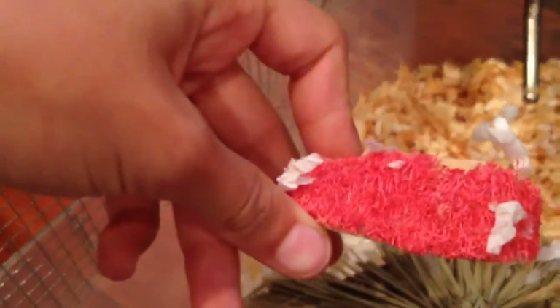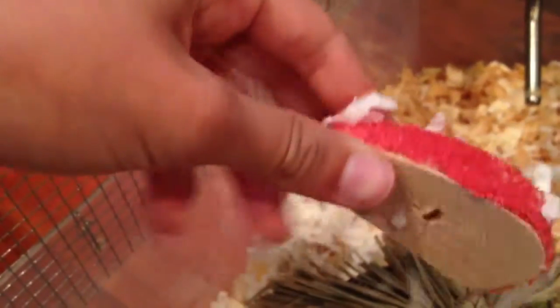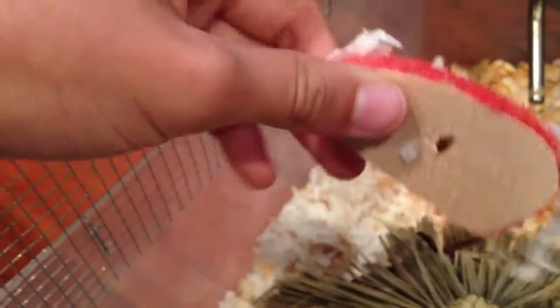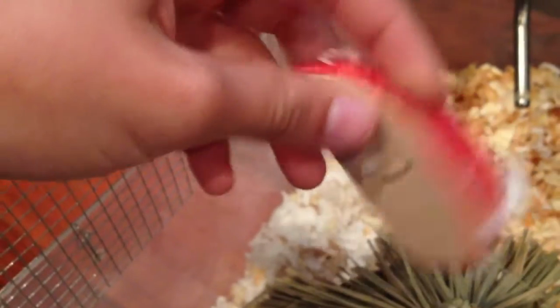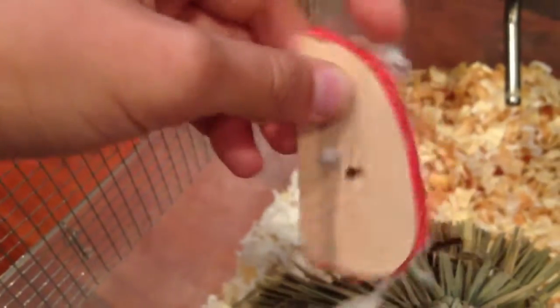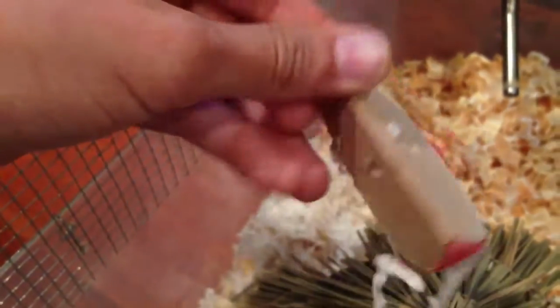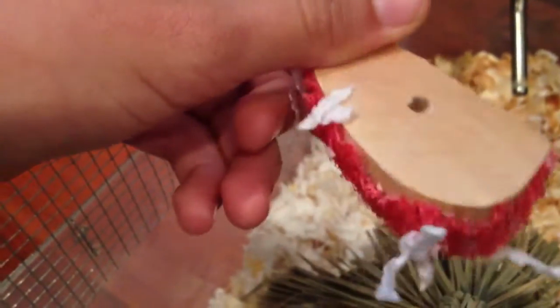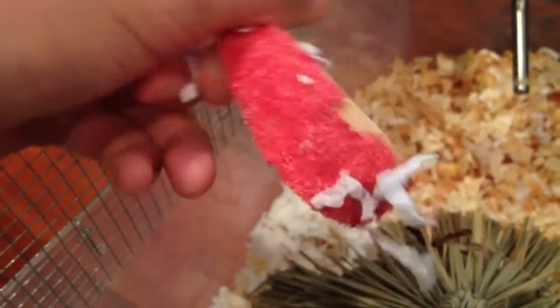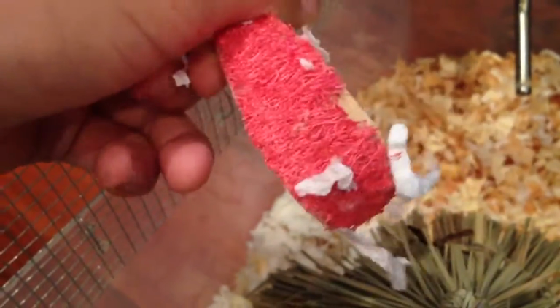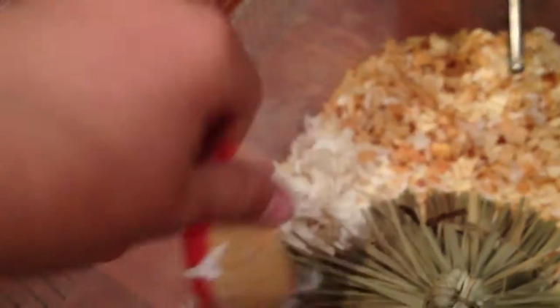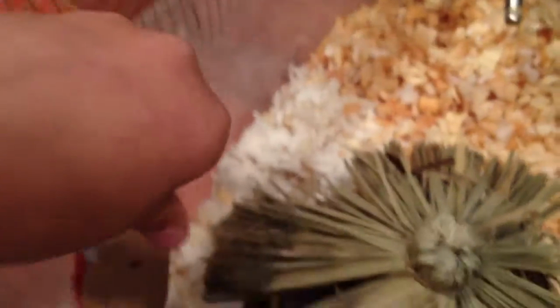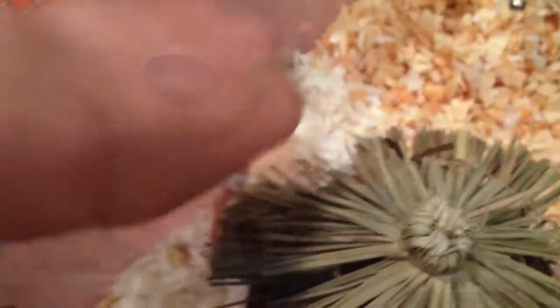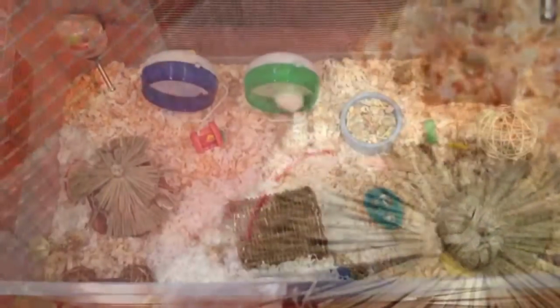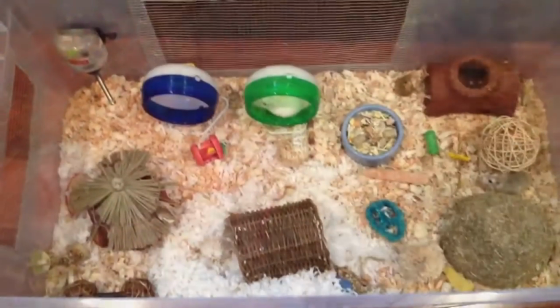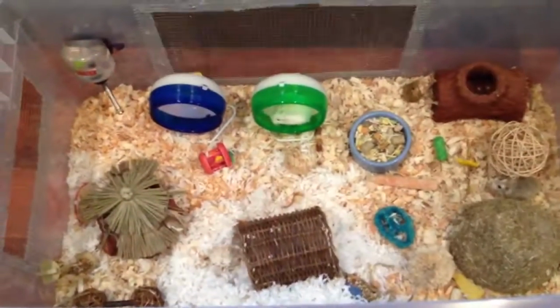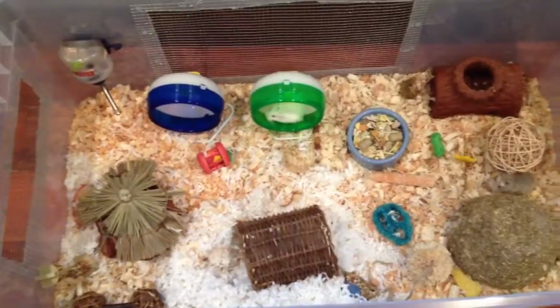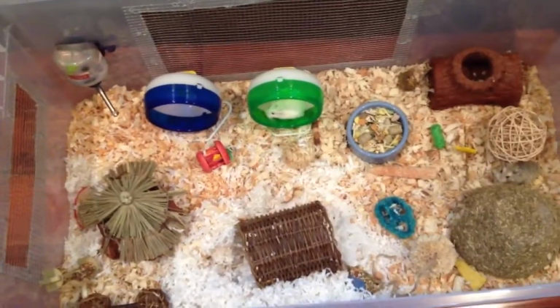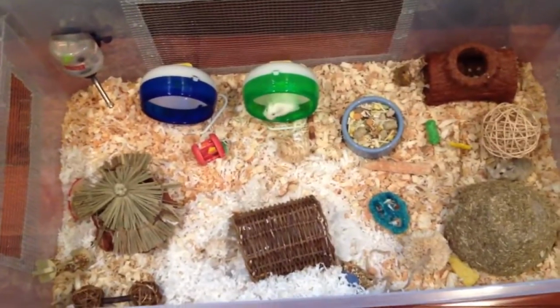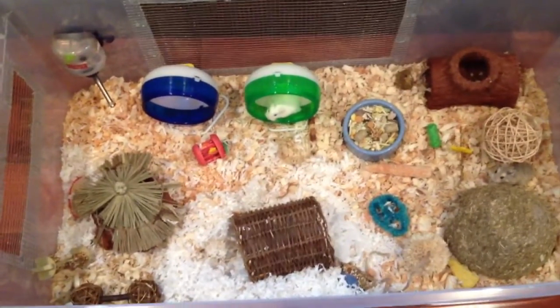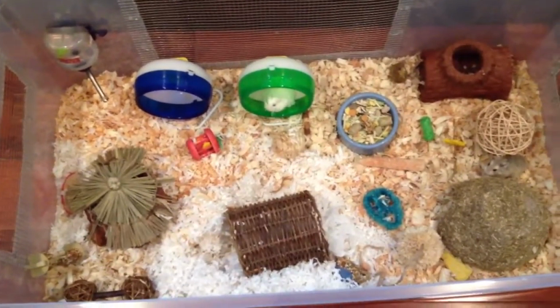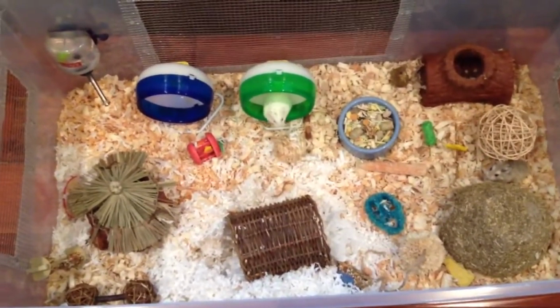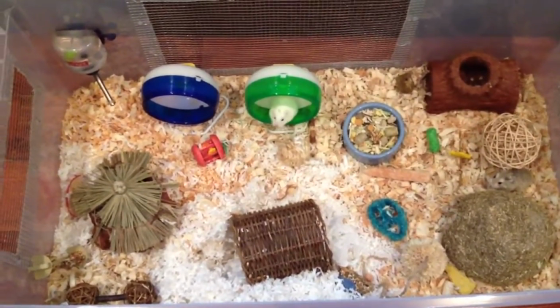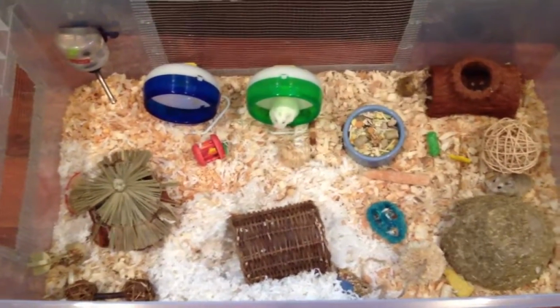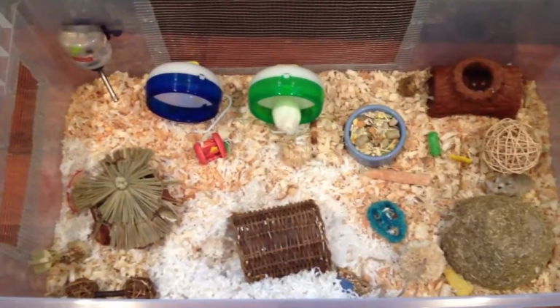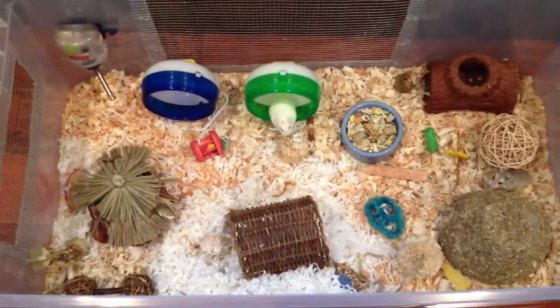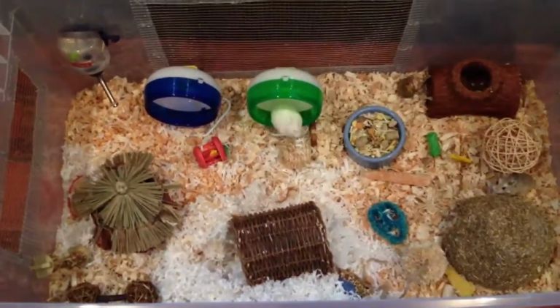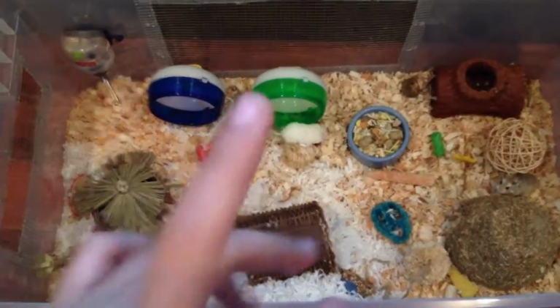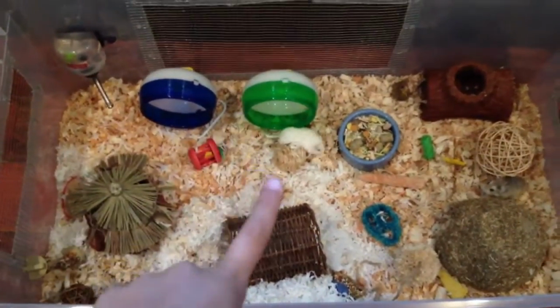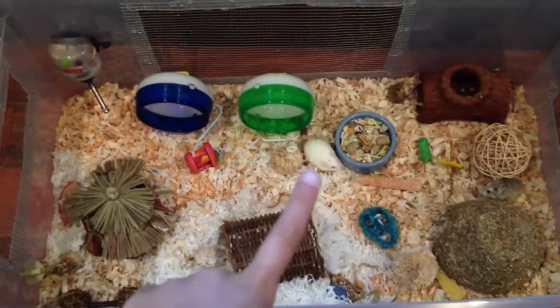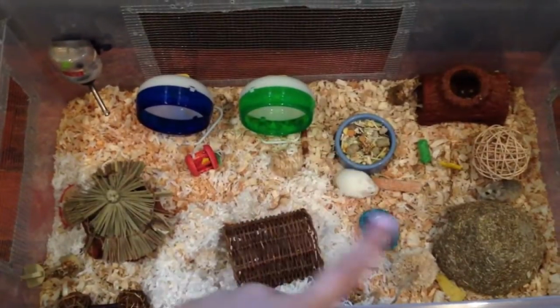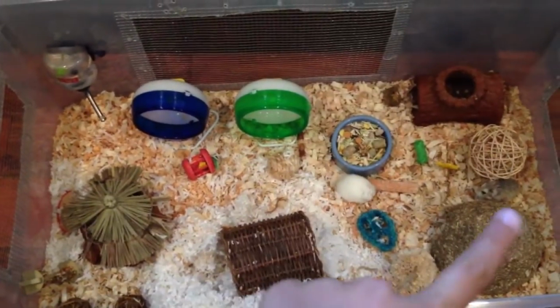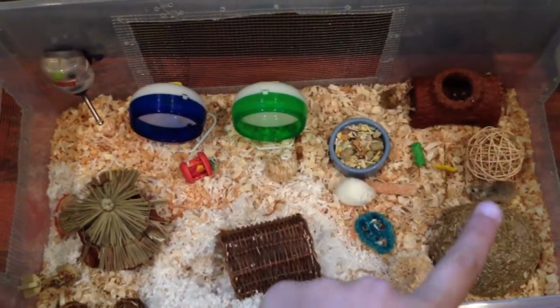The last thing in their cage is a Super Pet Apple Slice Chew — on the outside it's a loofah, and there's wood inside. And that's everything in their cage. Here's a nice overview of it — there's L'Oreal and there's Sephora.